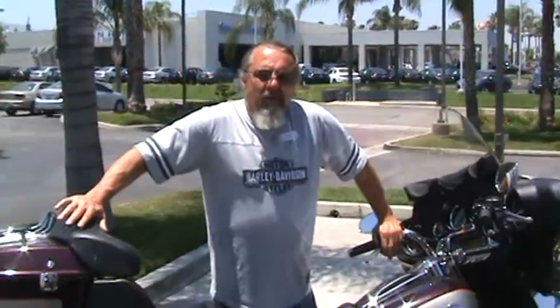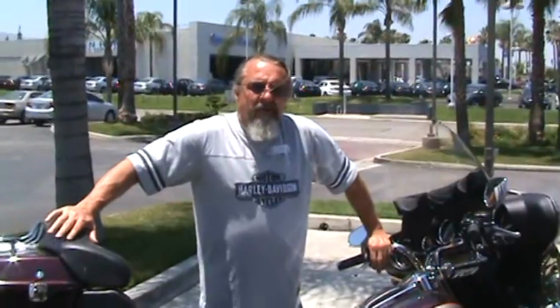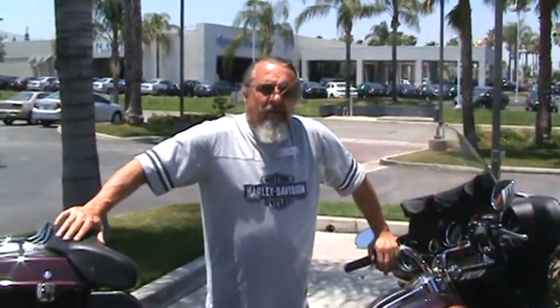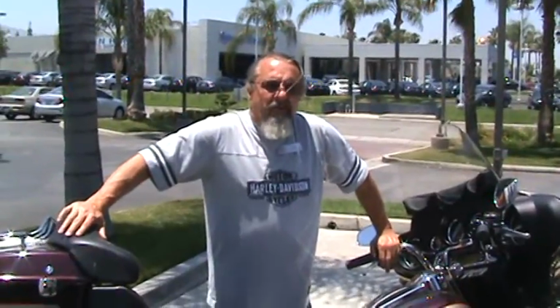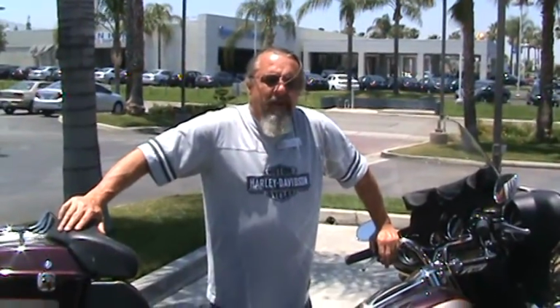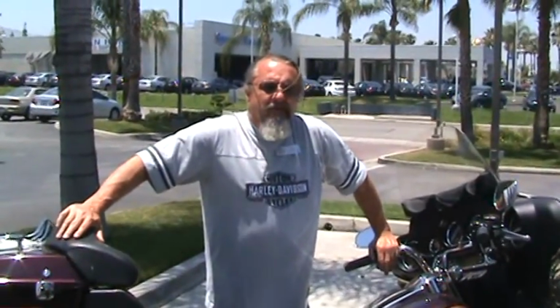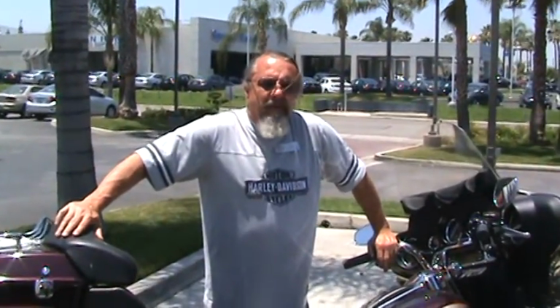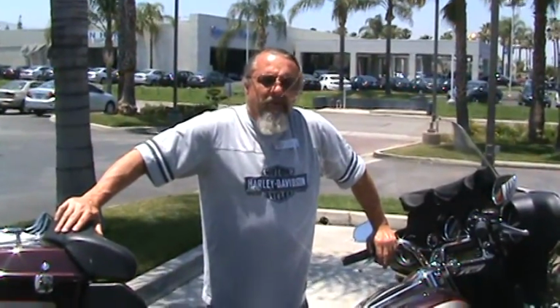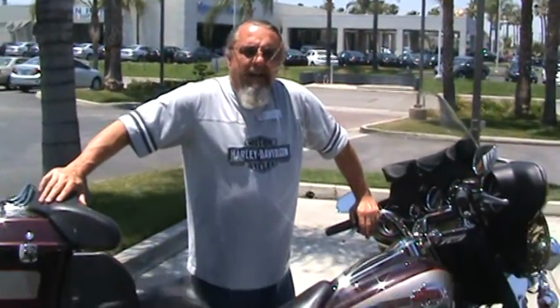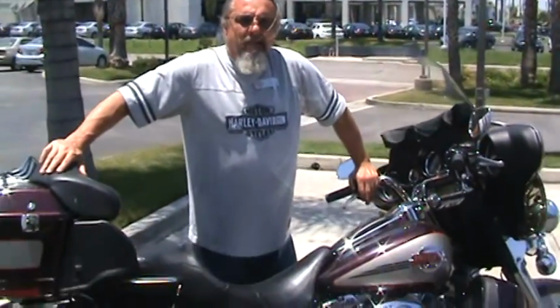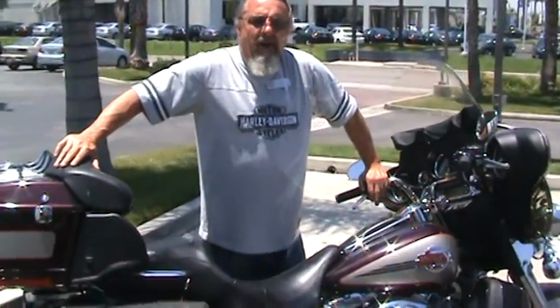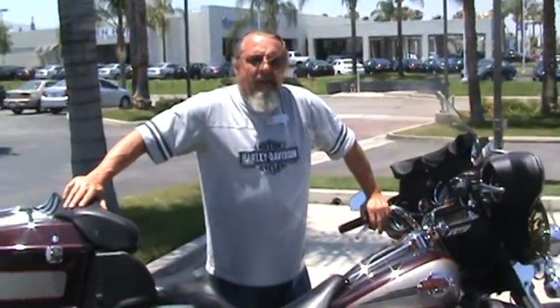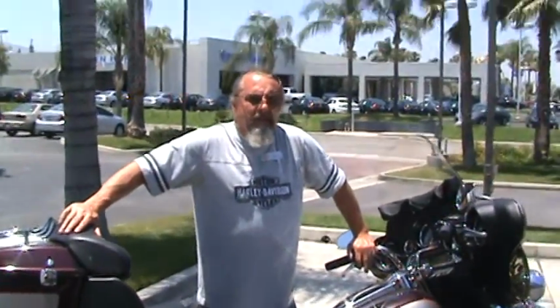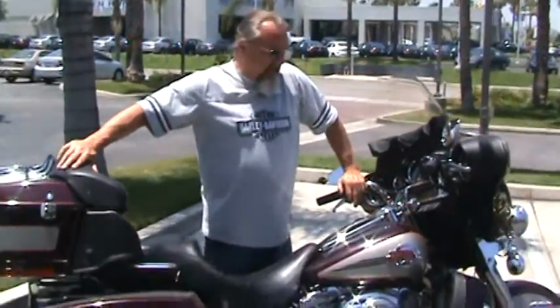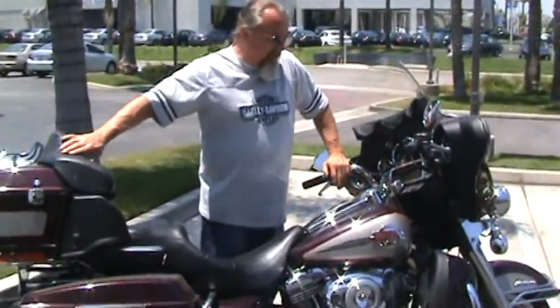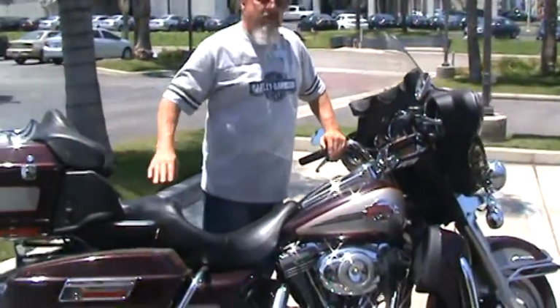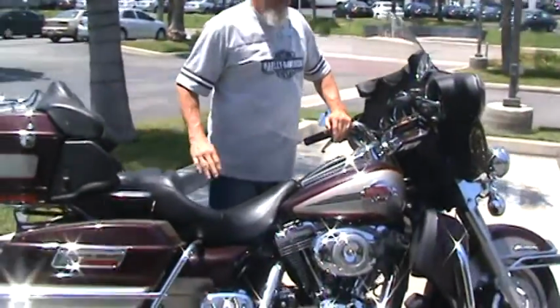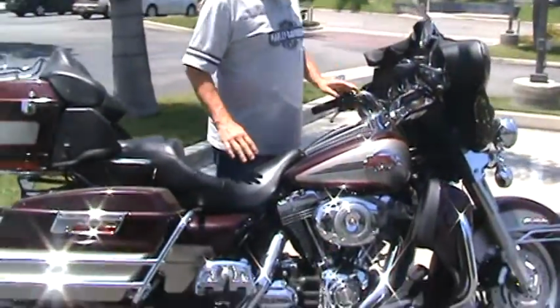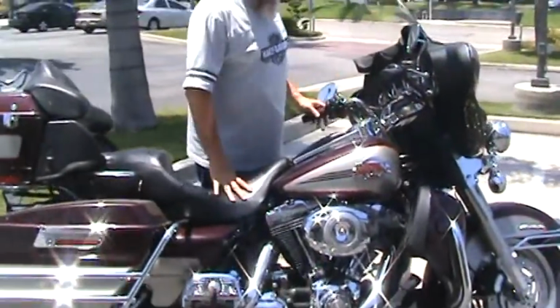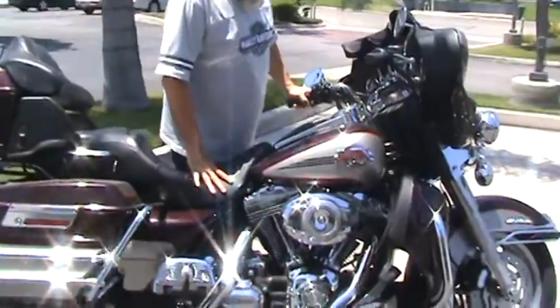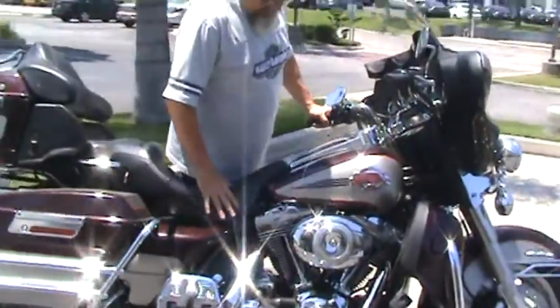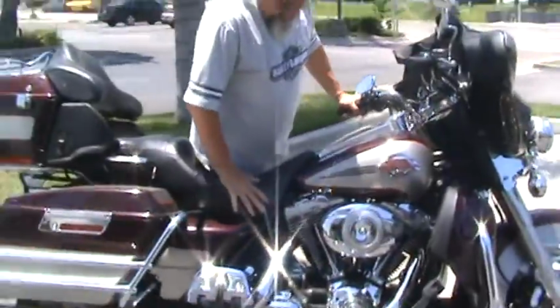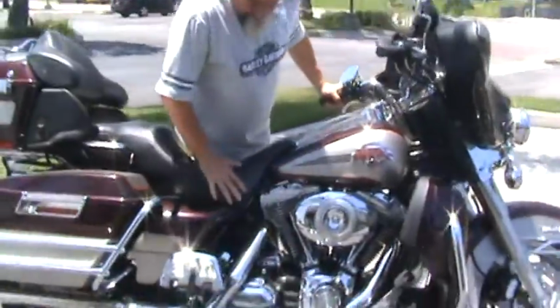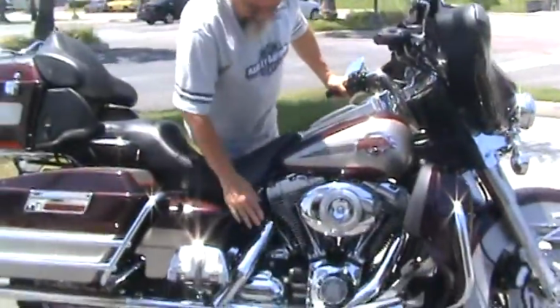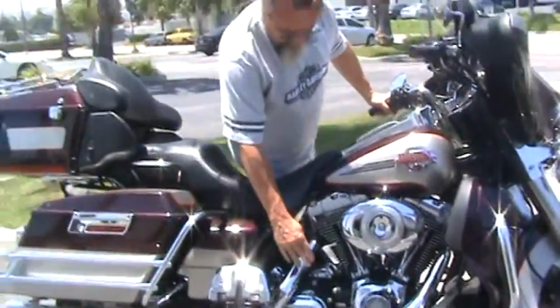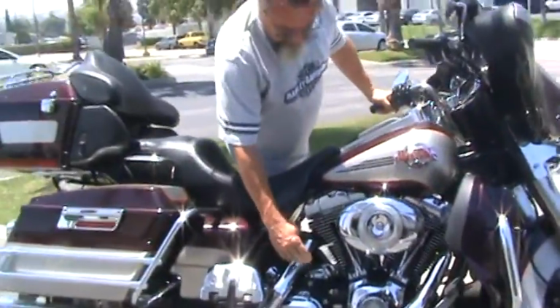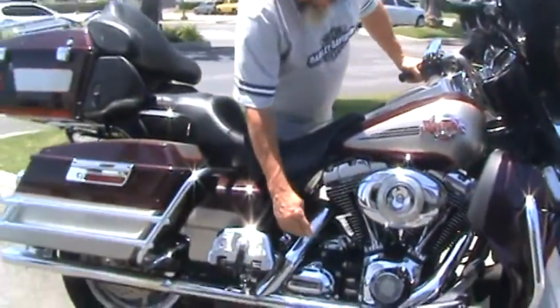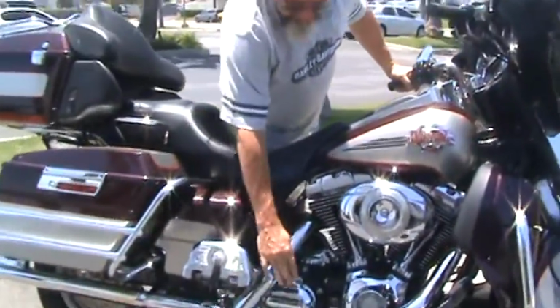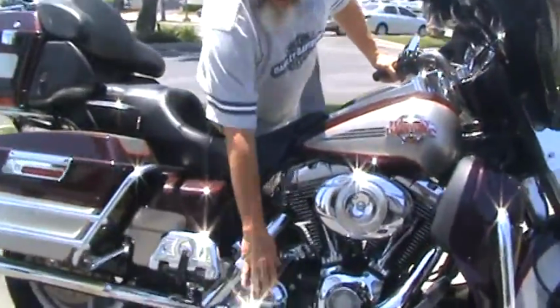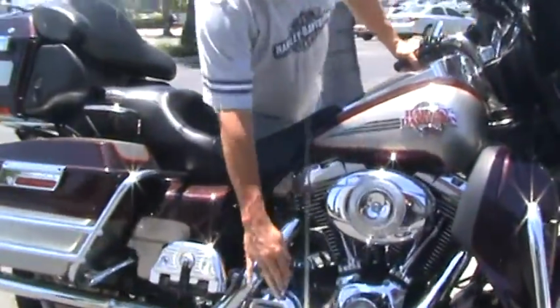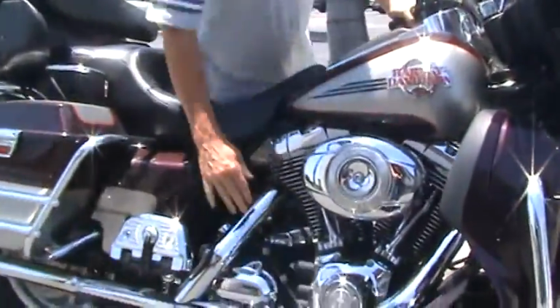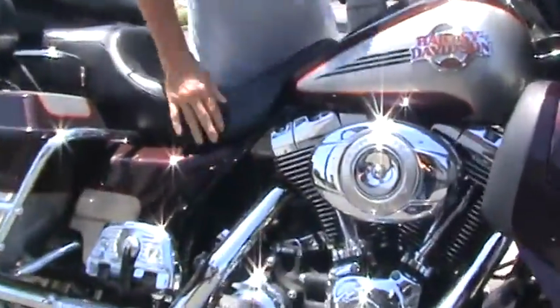We're going to show you a 2007 Ultra Classic by Harley-Davidson, two-tone color. It's a 96-inch, 6-speed transmission.